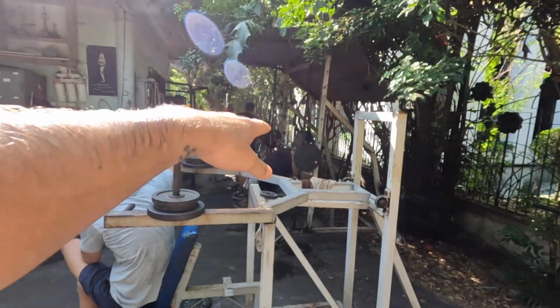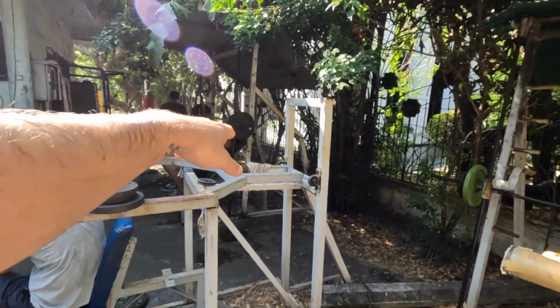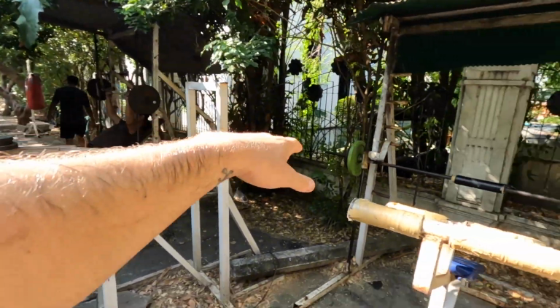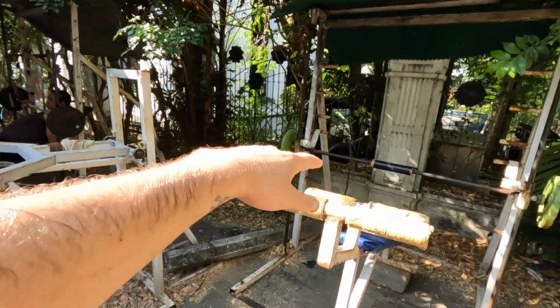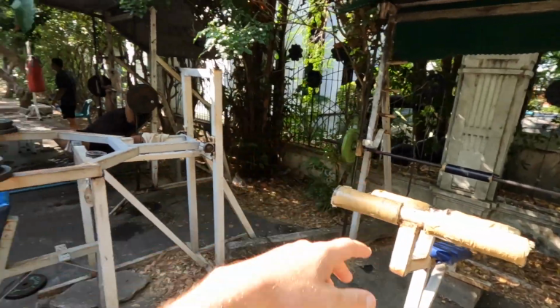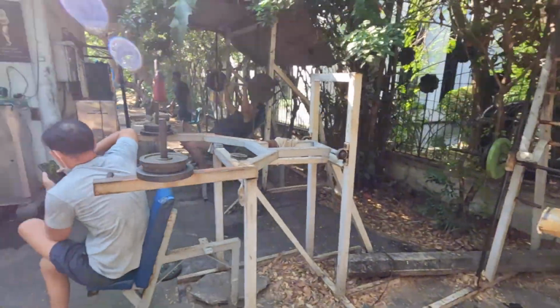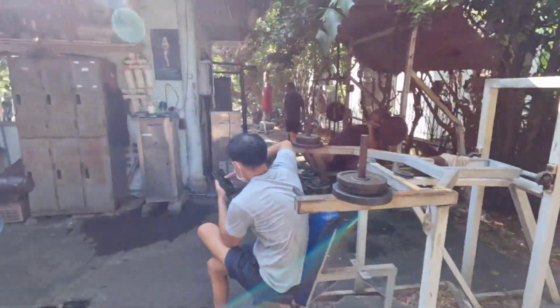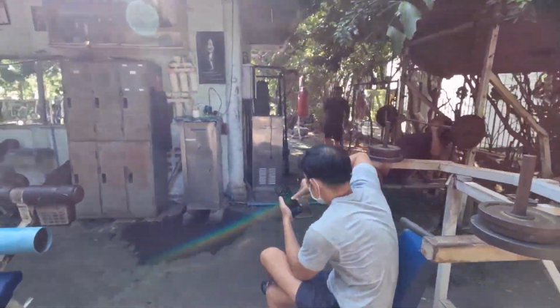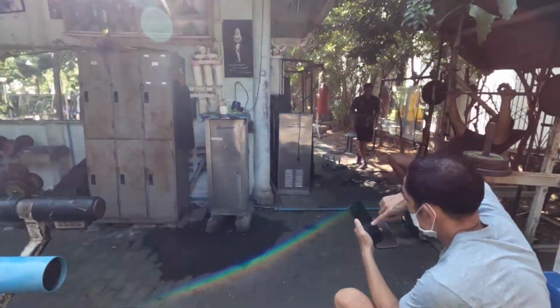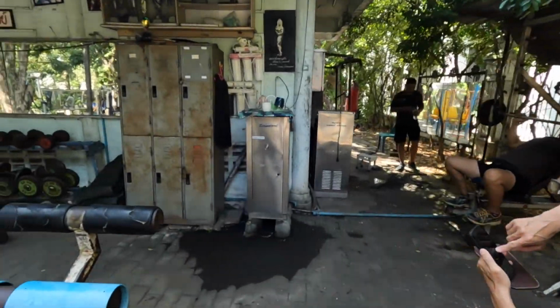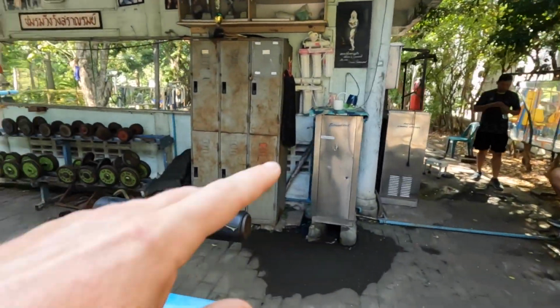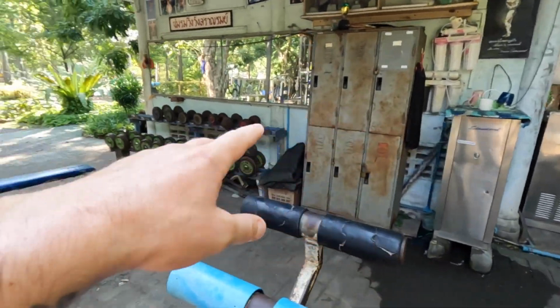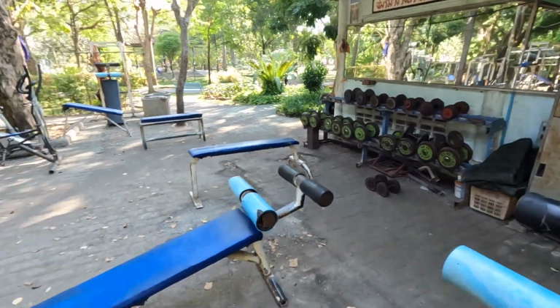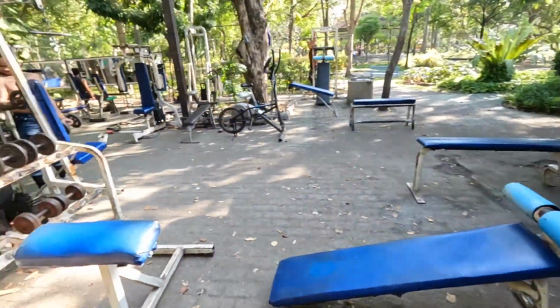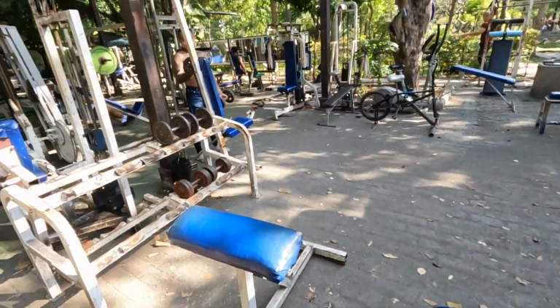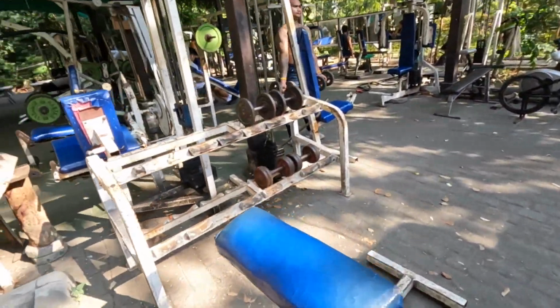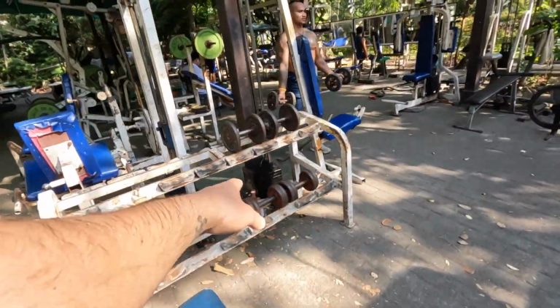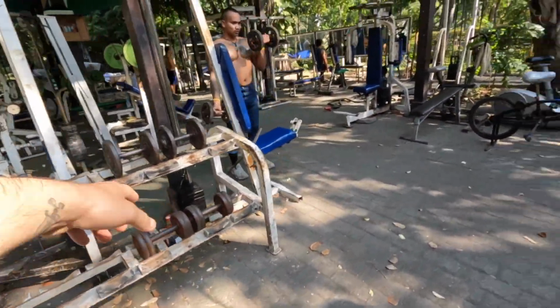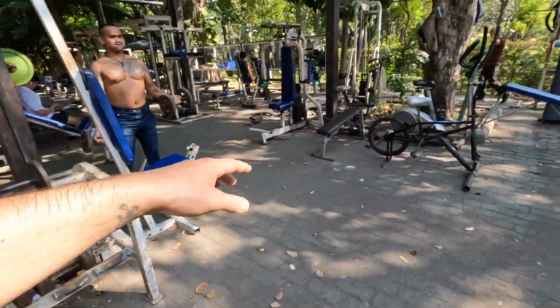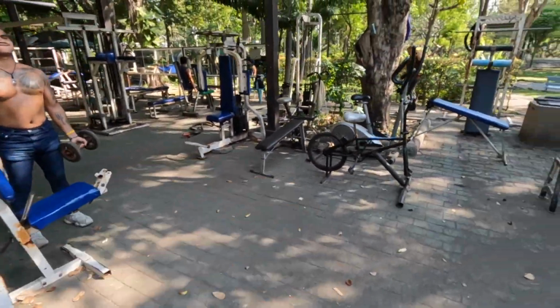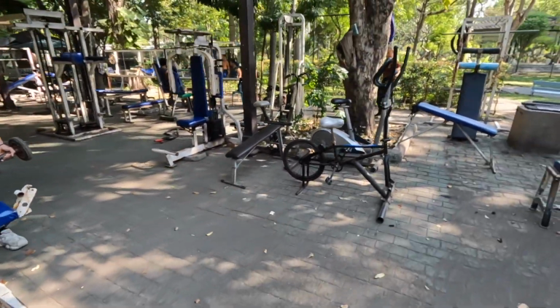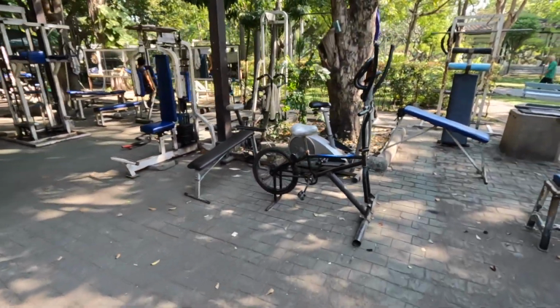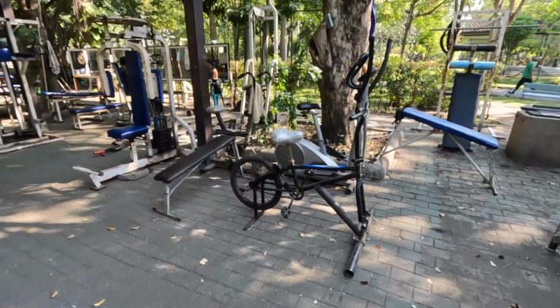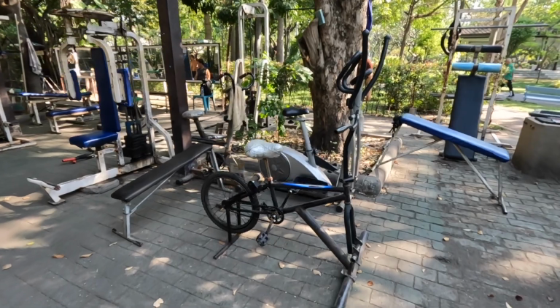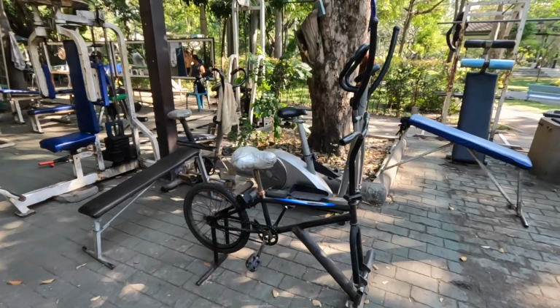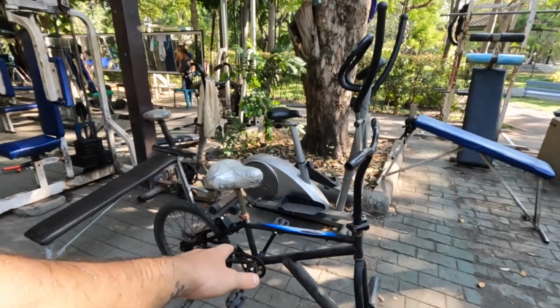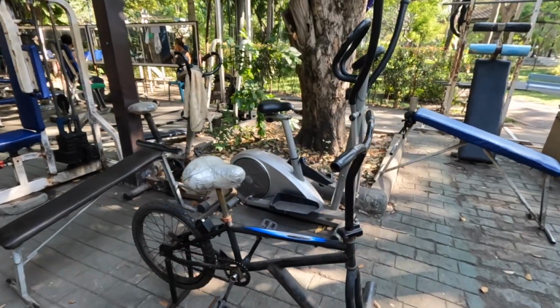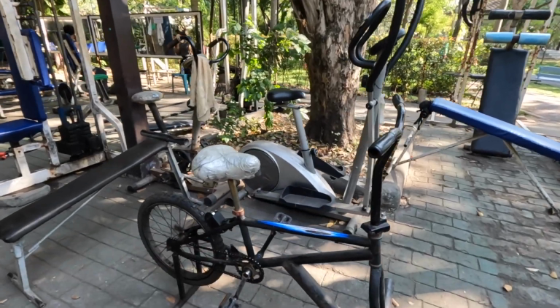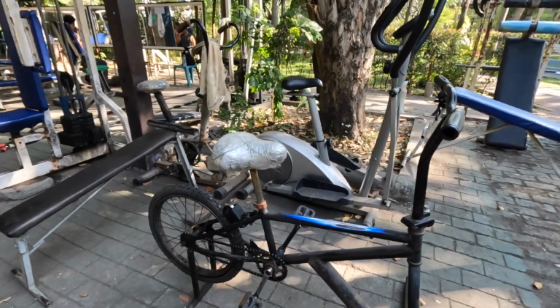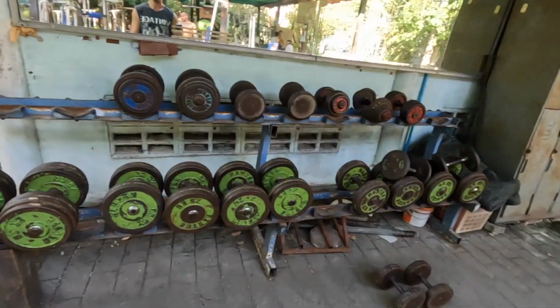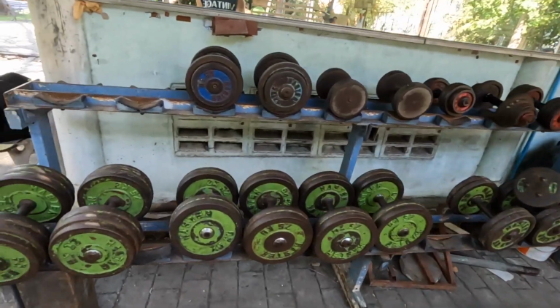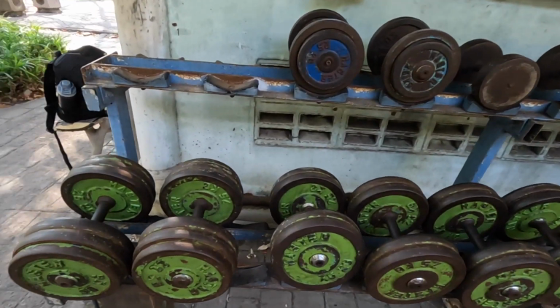Then you've got some machines here — Smith machine. And more dumbbells set up here. And then some makeshift cardio equipment right here. More dumbbells.